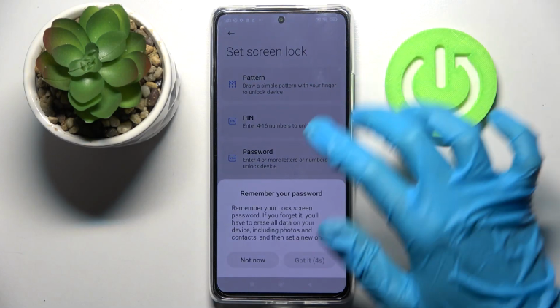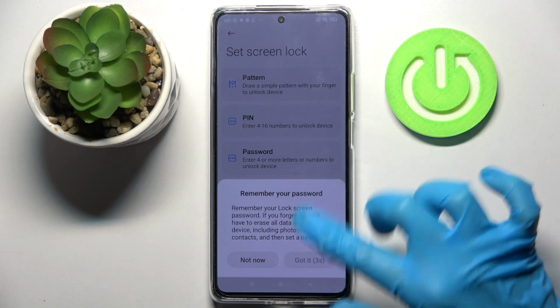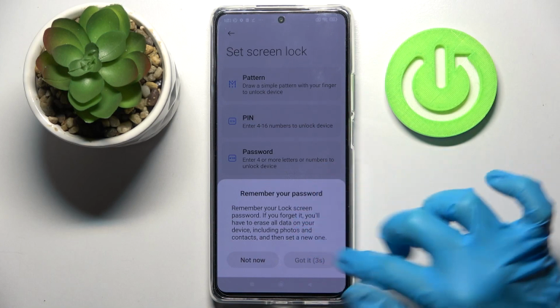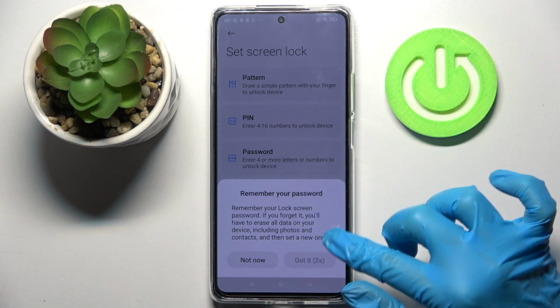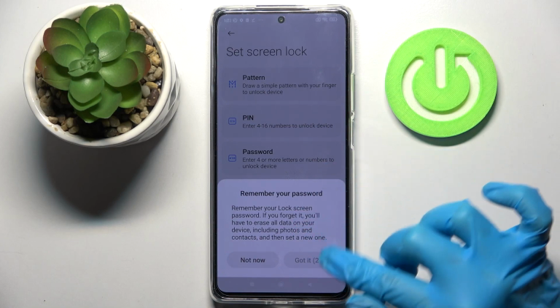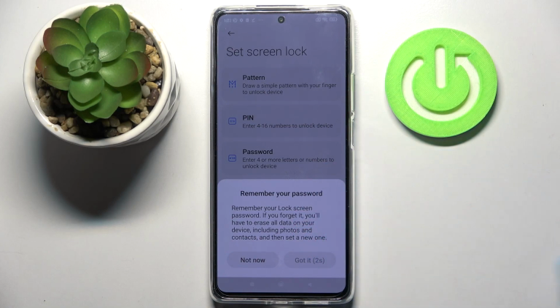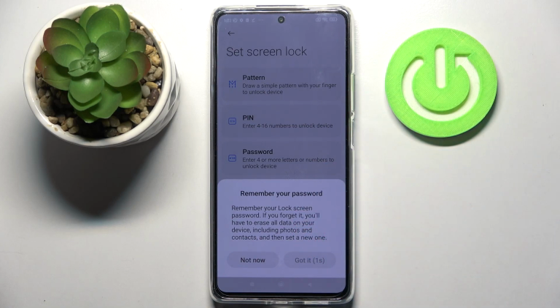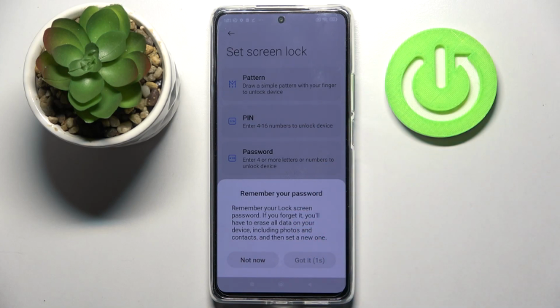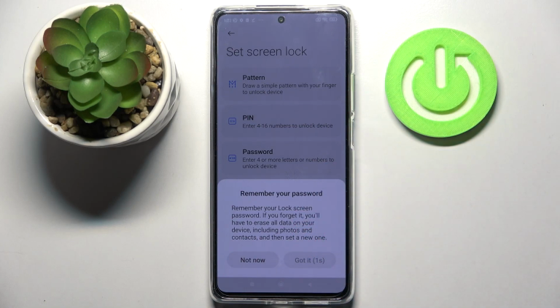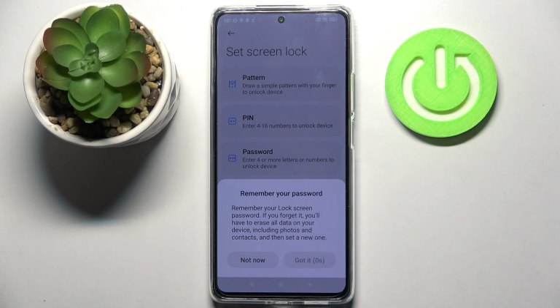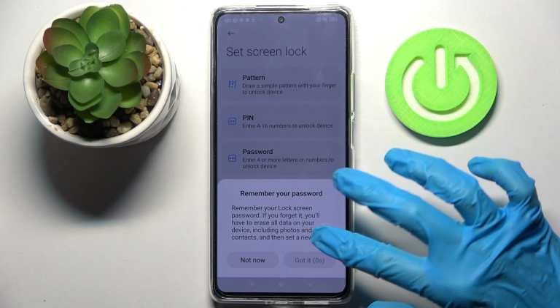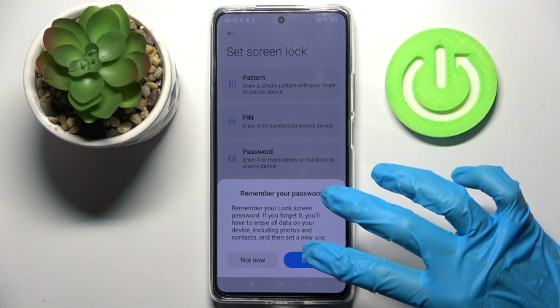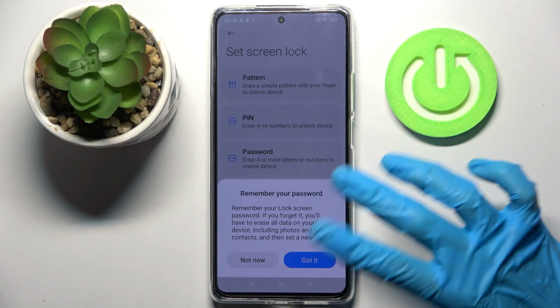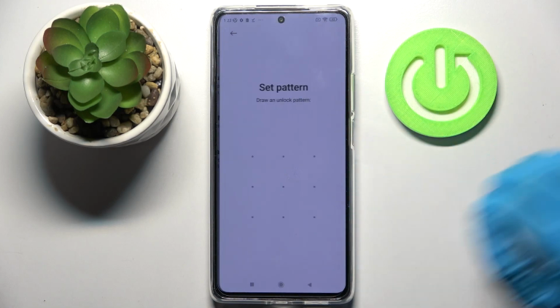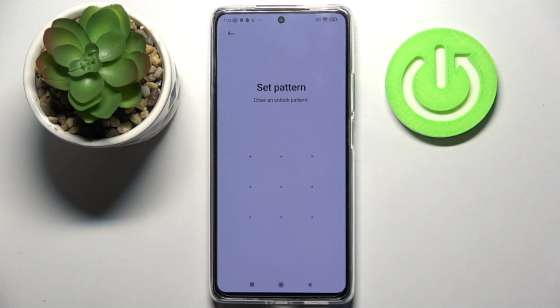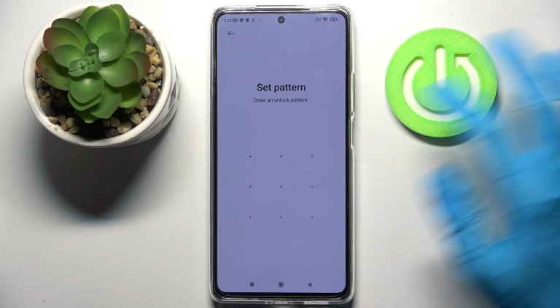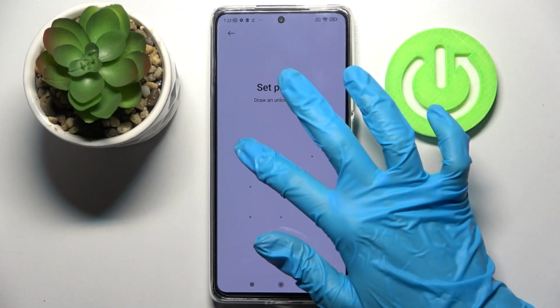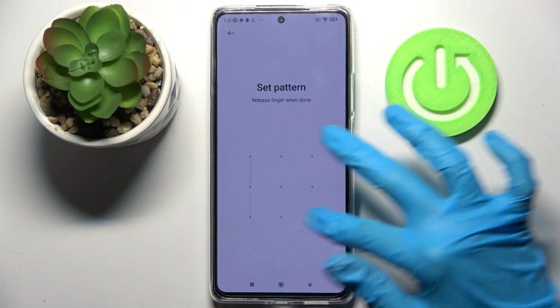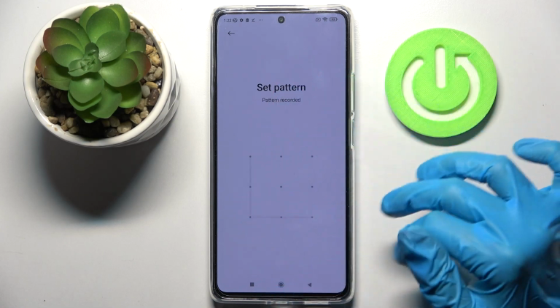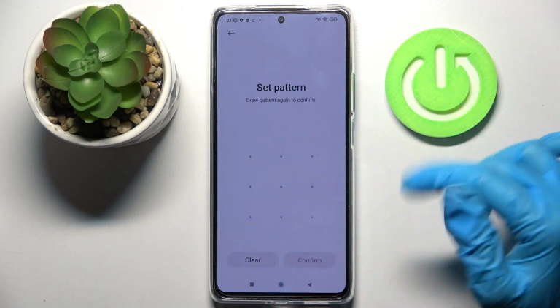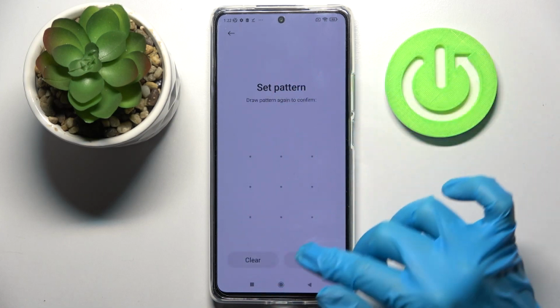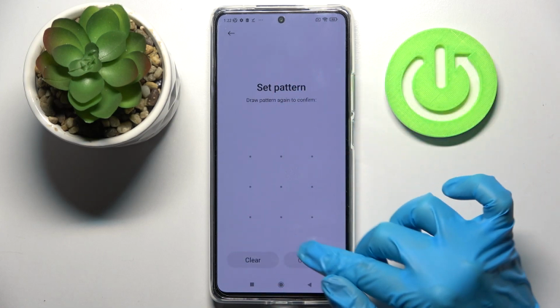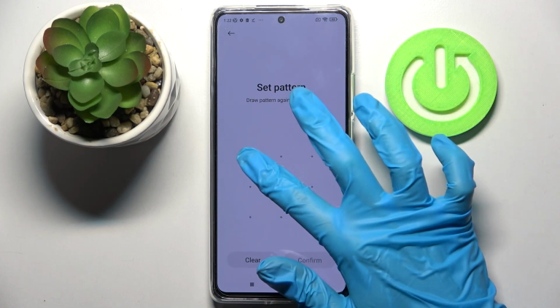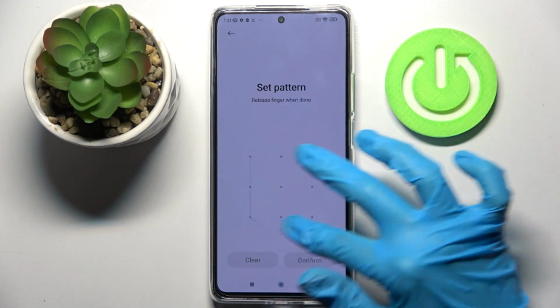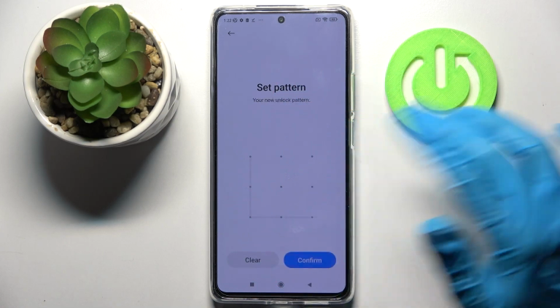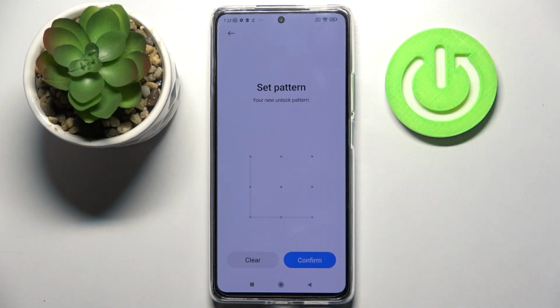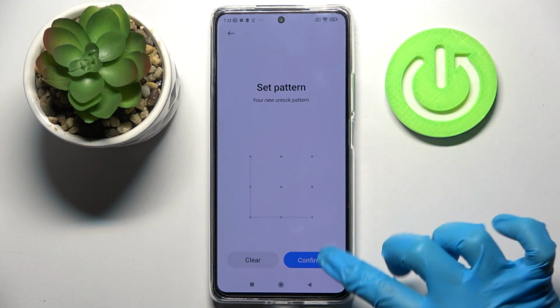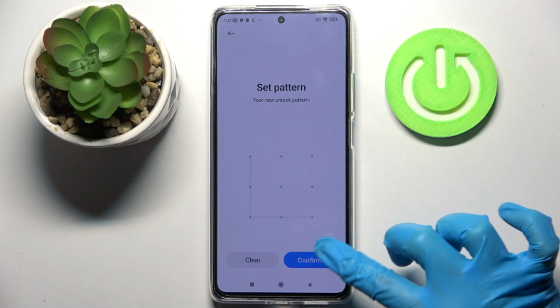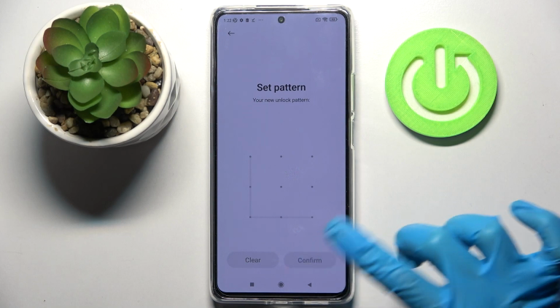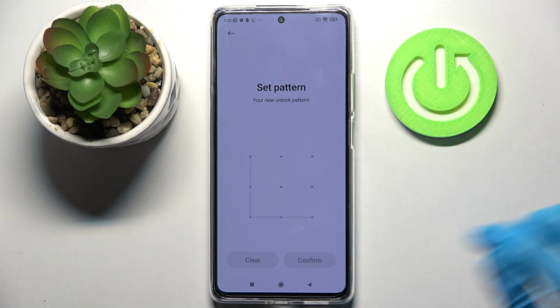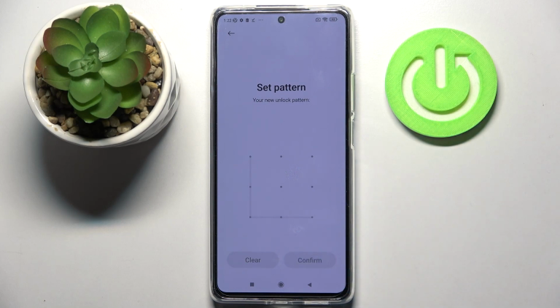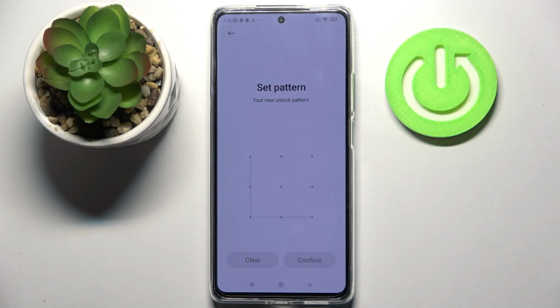Then wait 5 seconds and click Got it. Now you need to enter your lock-in method and repeat it. When you're ready, choose Confirm at the bottom right corner.